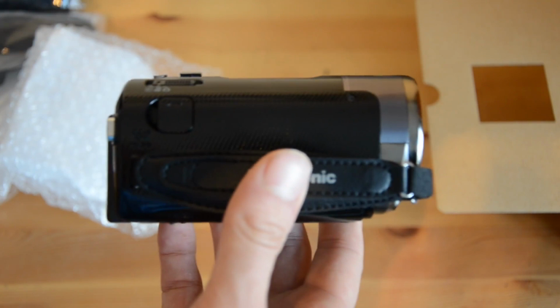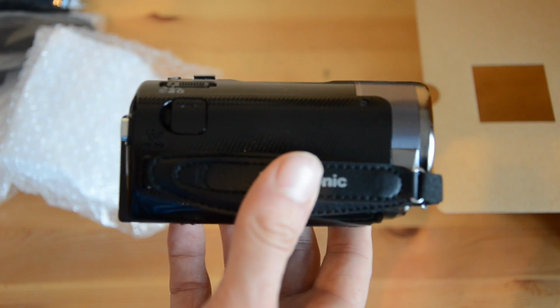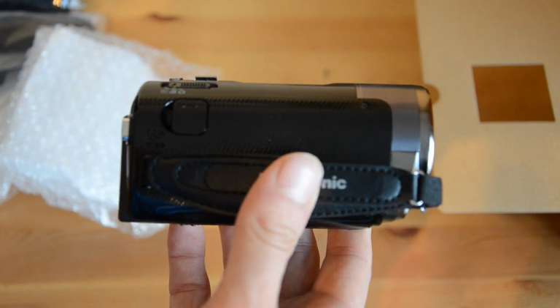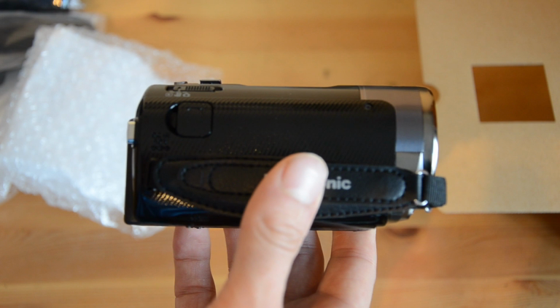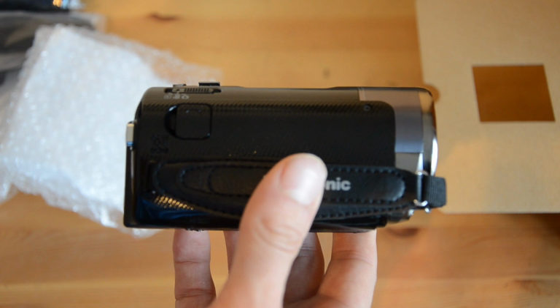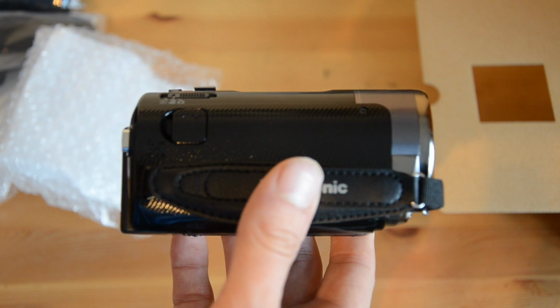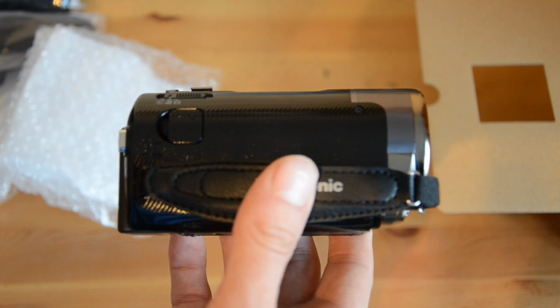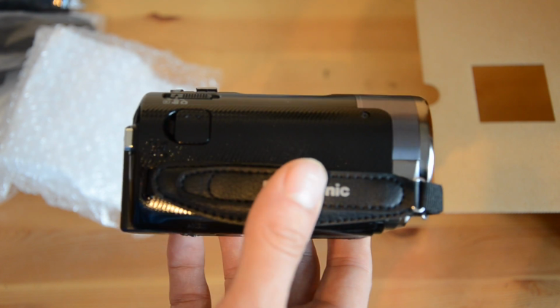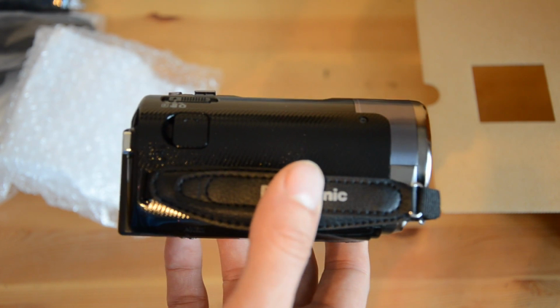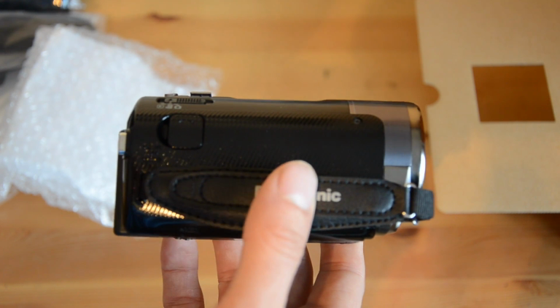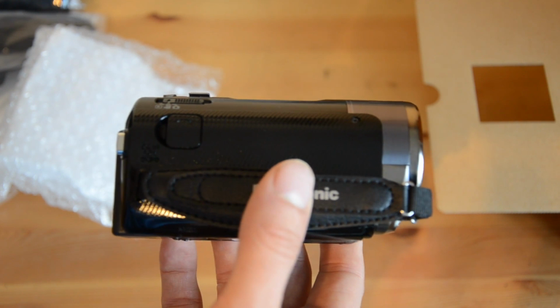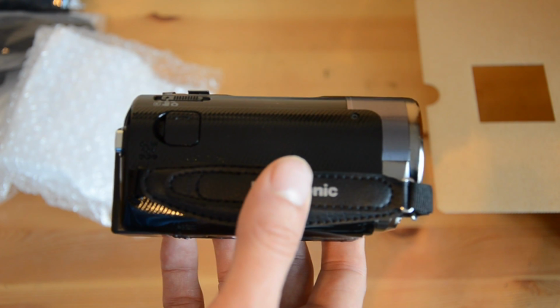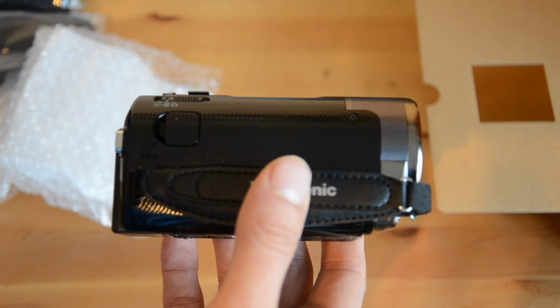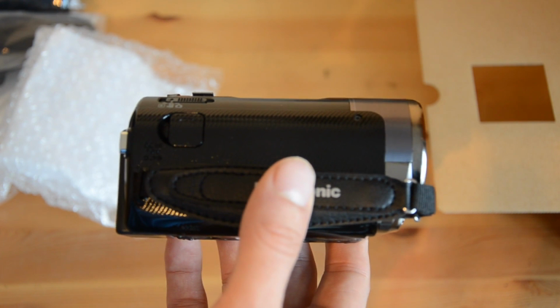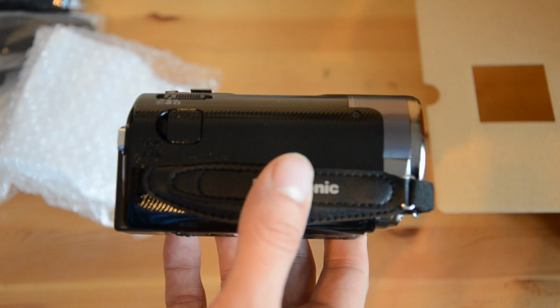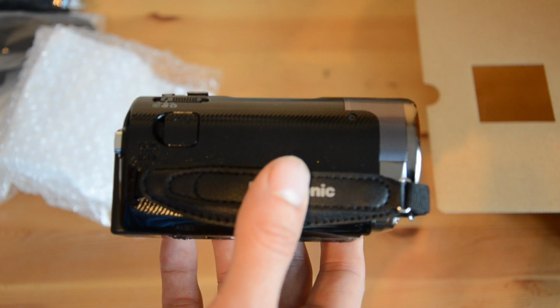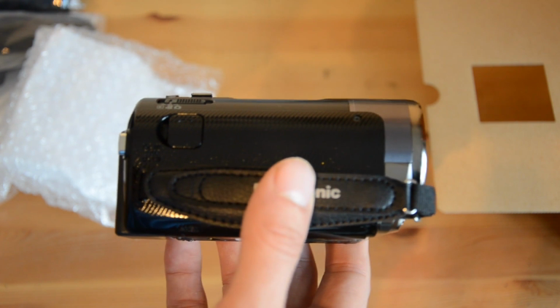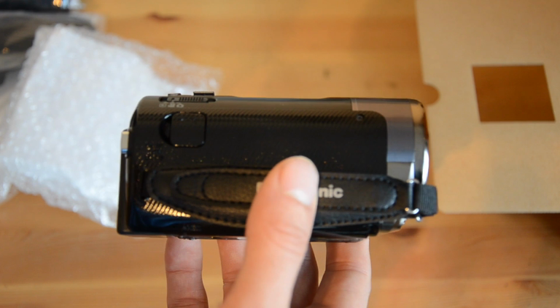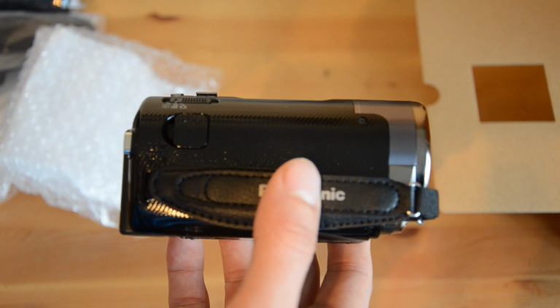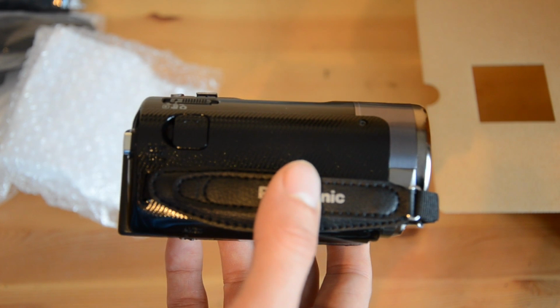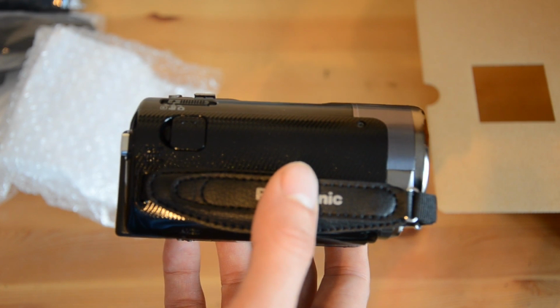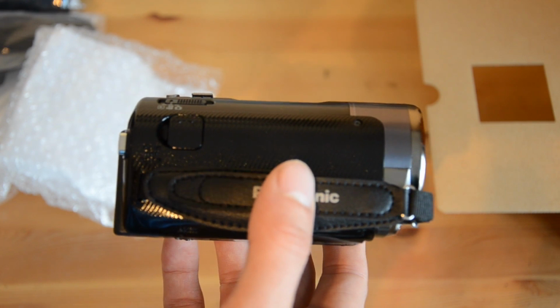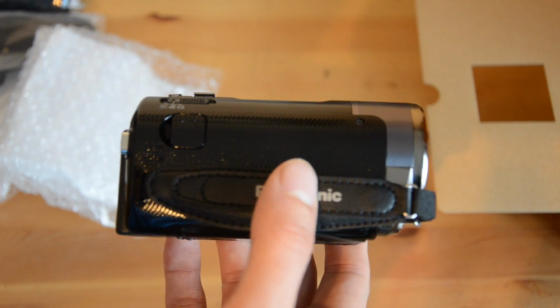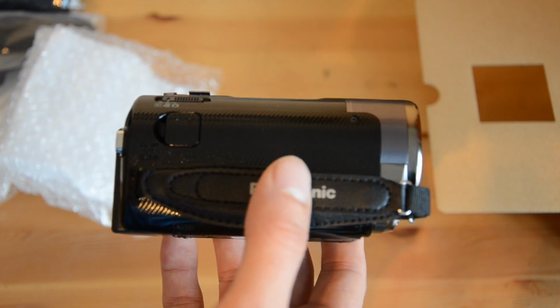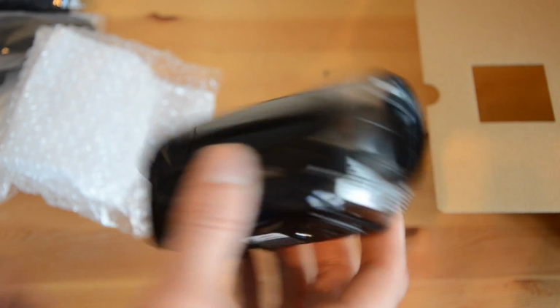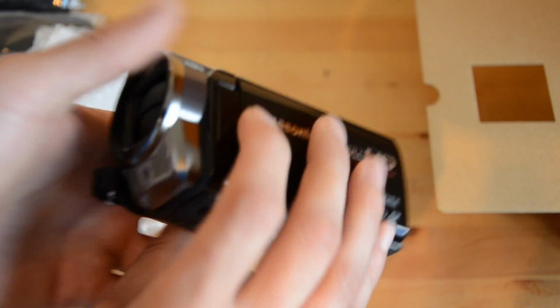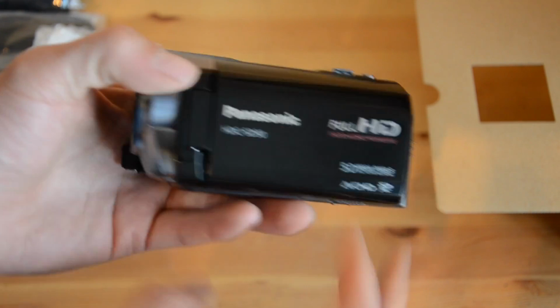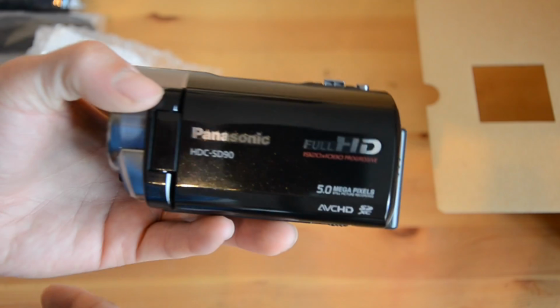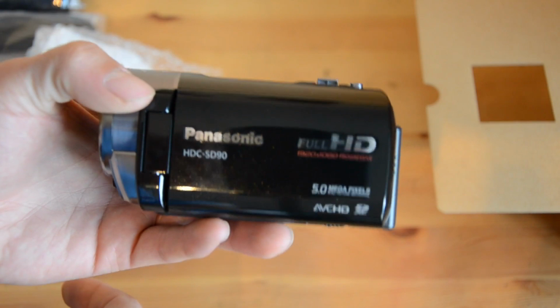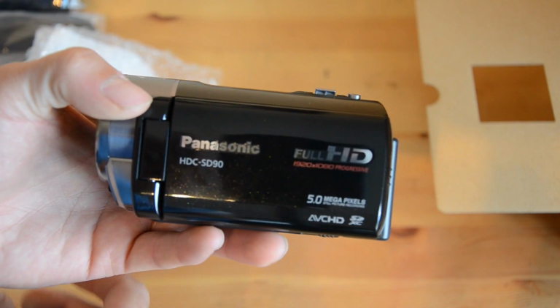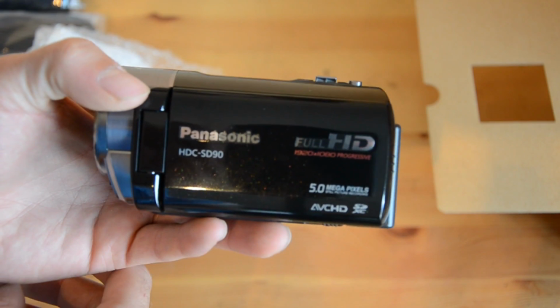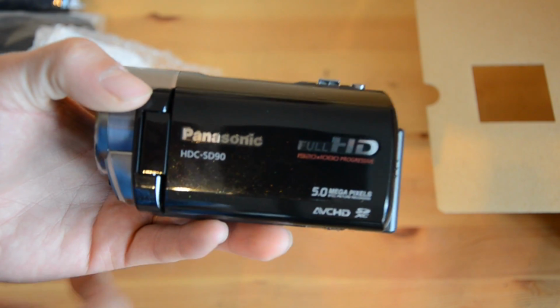So anyway guys, I'm going to be doing a few videos on this camcorder. Really really excited to get using it and see what the quality is like. Thanks everyone for watching, and I'll see you all in the next video. See ya!